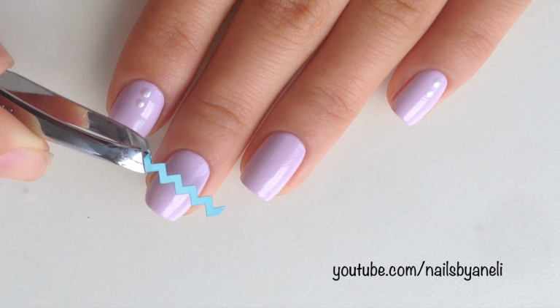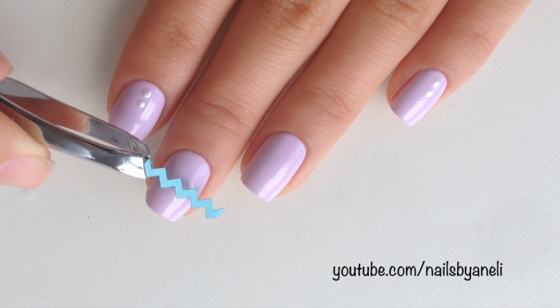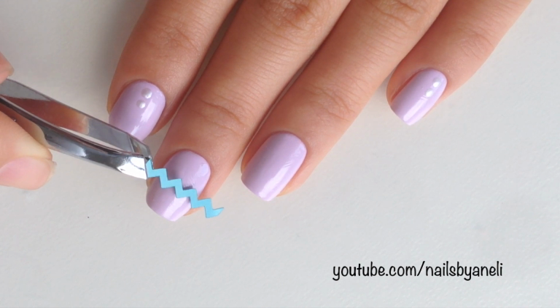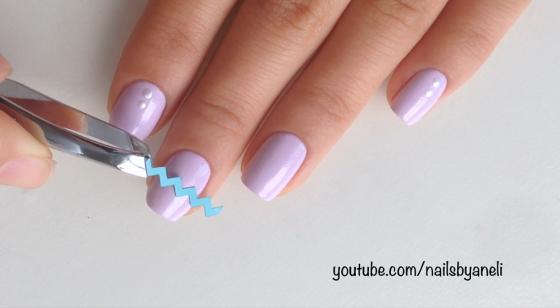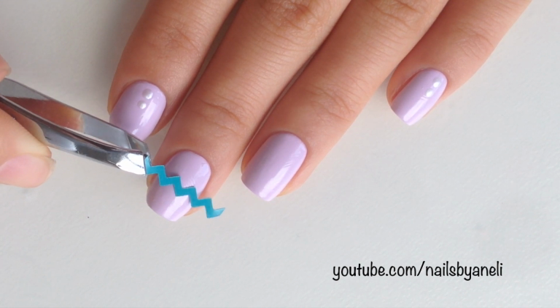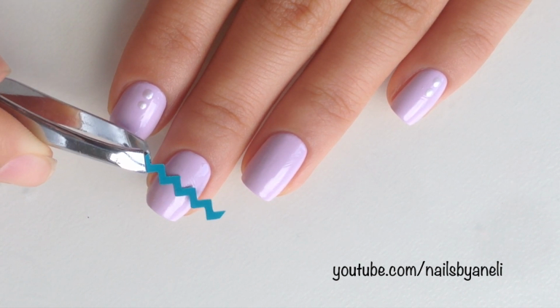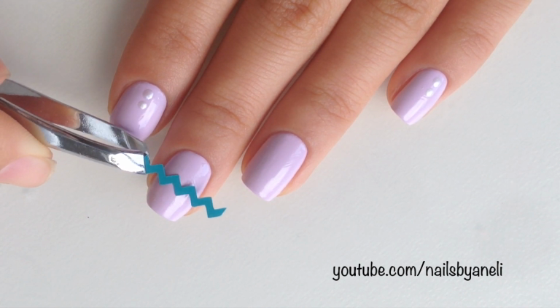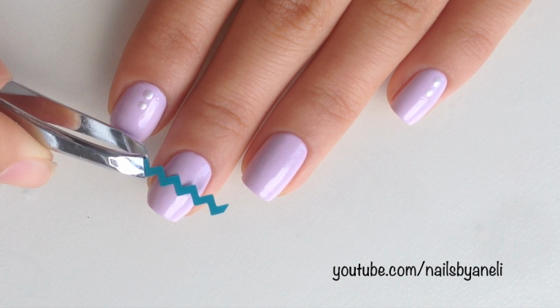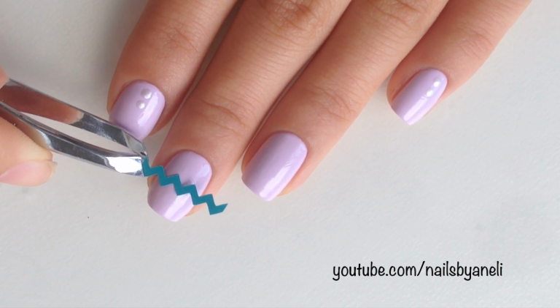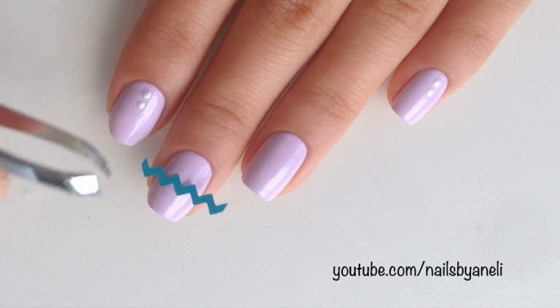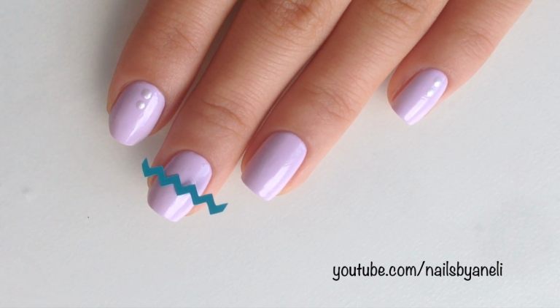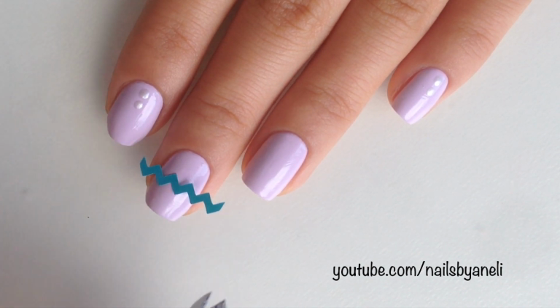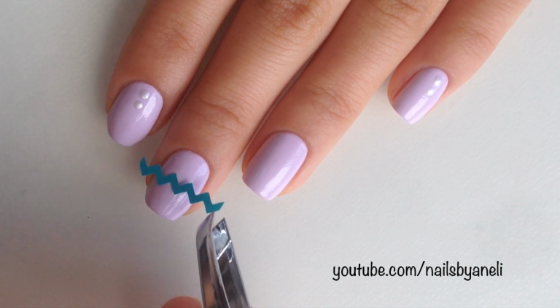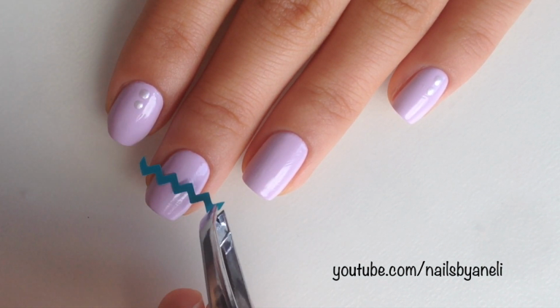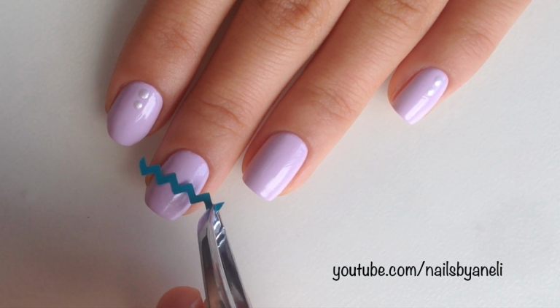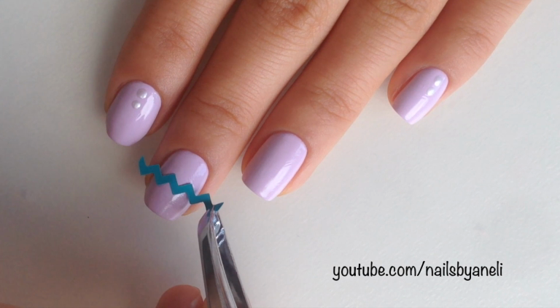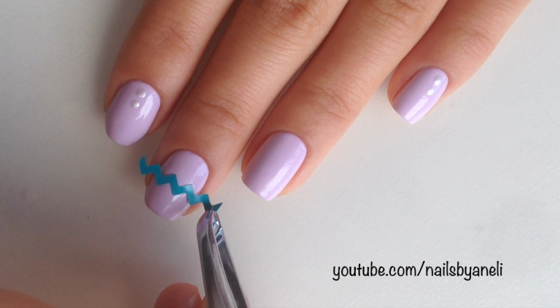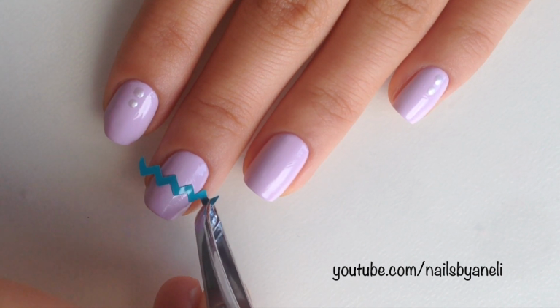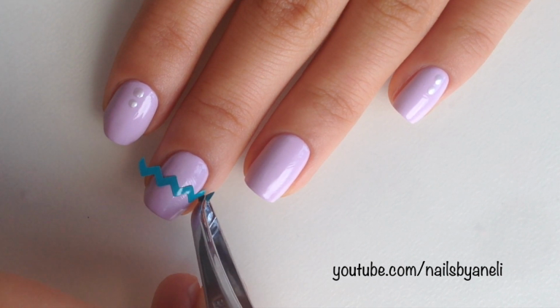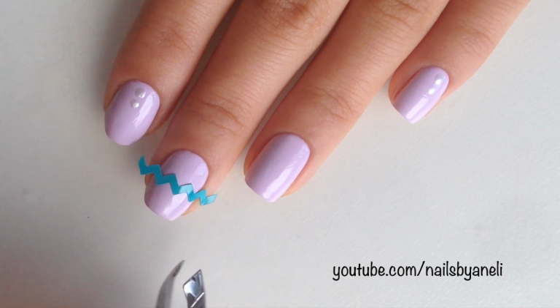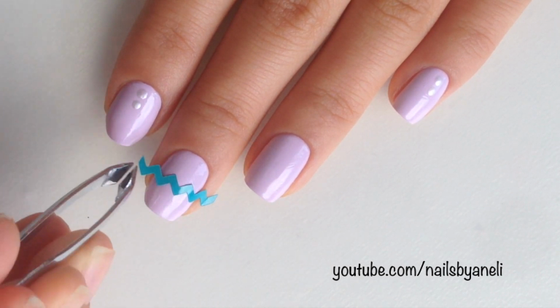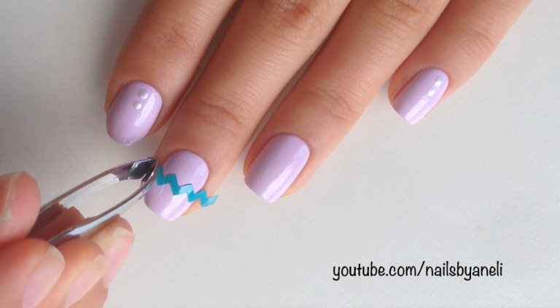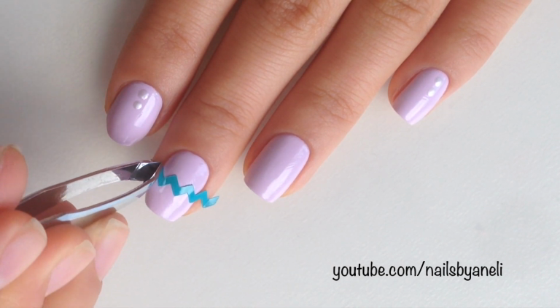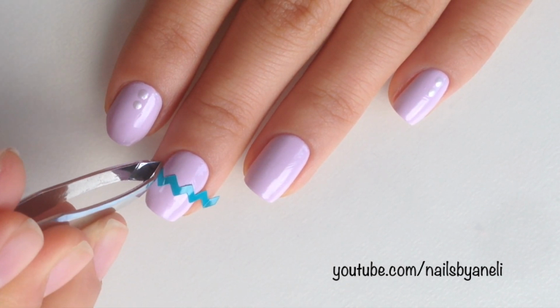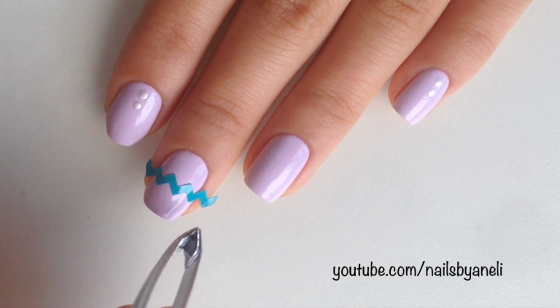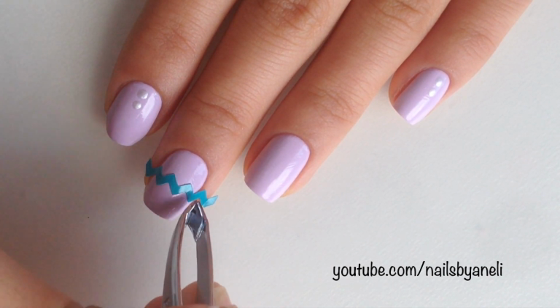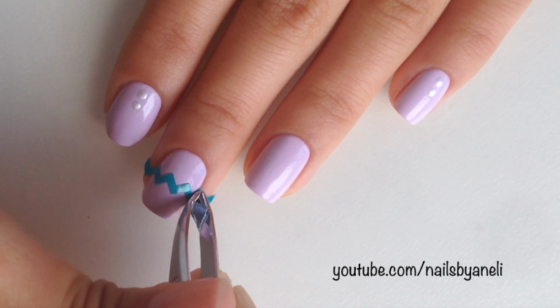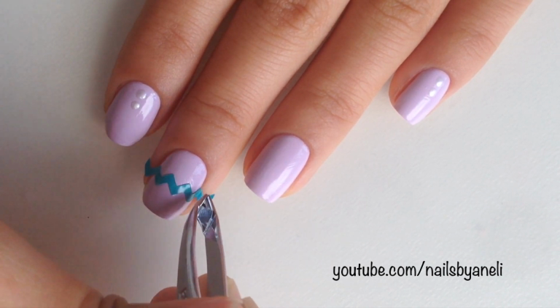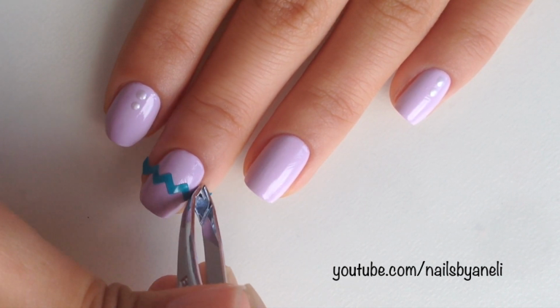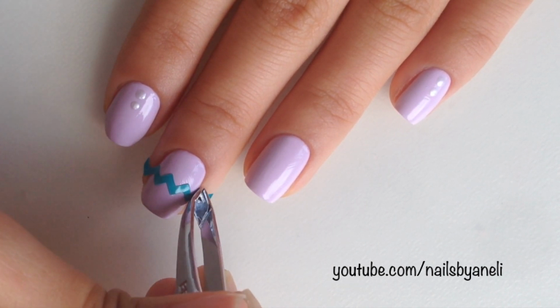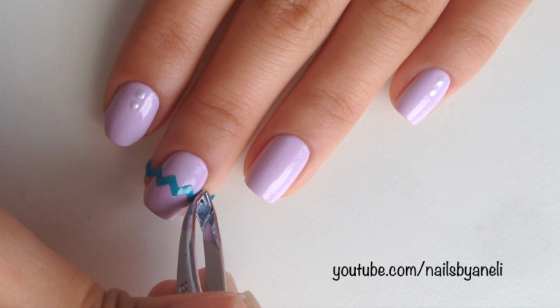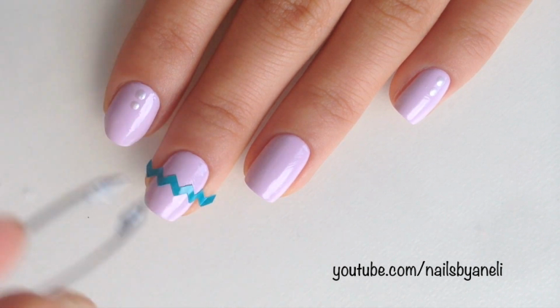Now I'm just placing on my chevron stickers and I'll put a link to where you can get them below. I also have a video that shows 4 different ways to make chevron stripes, so if you don't want to spend money on pre-made stickers make sure to check it out. I'll put a link to that video too.